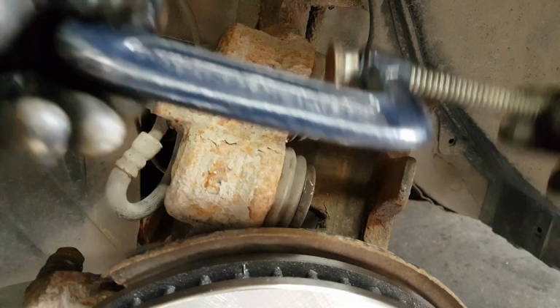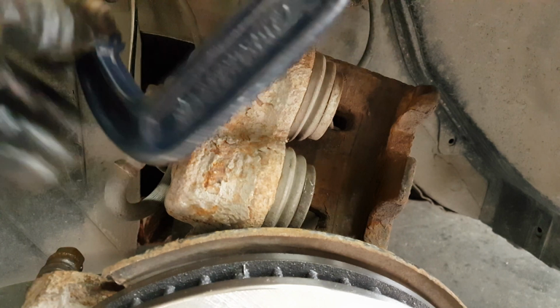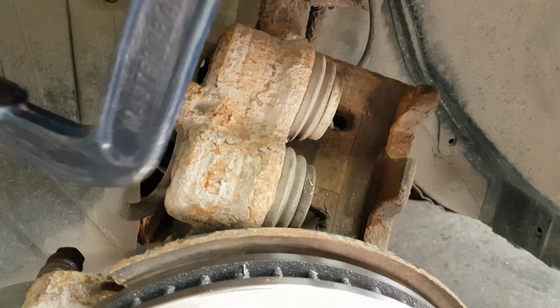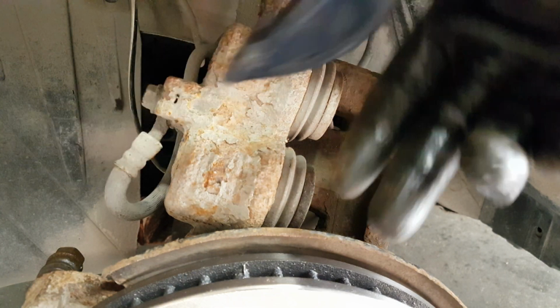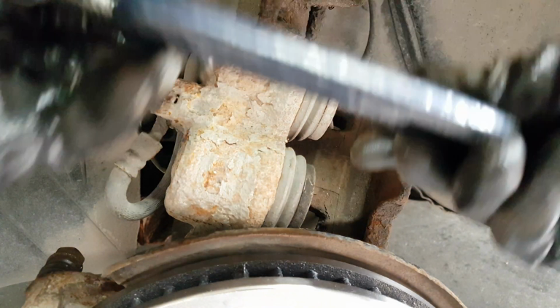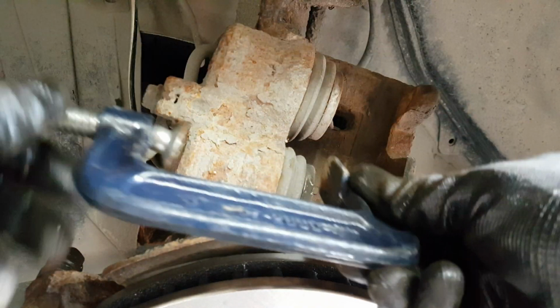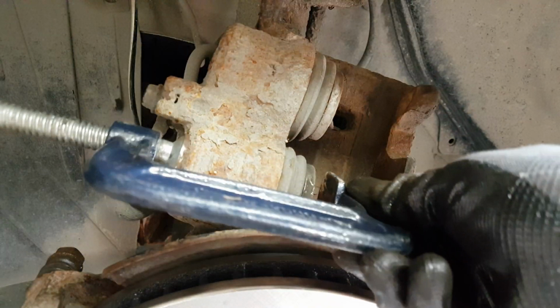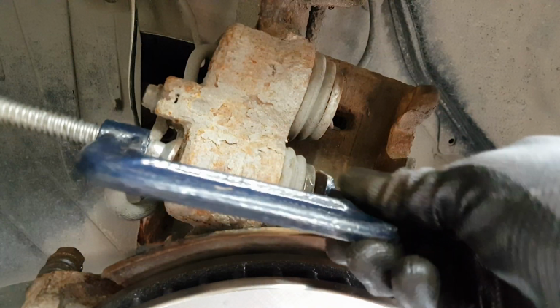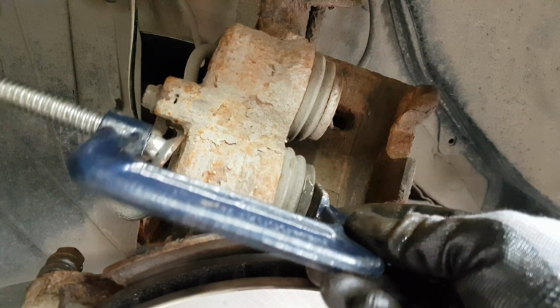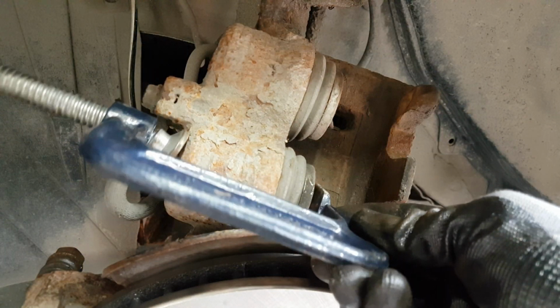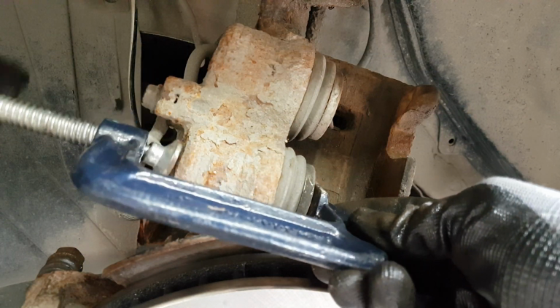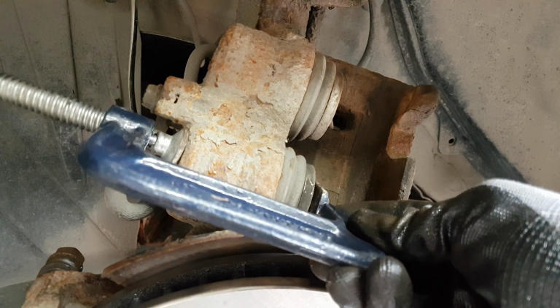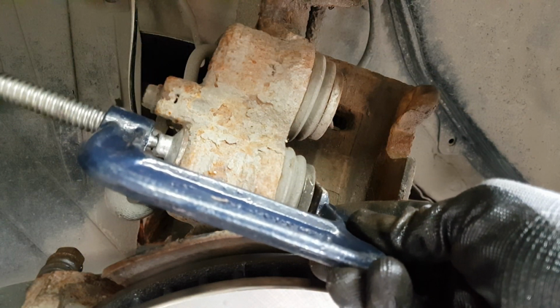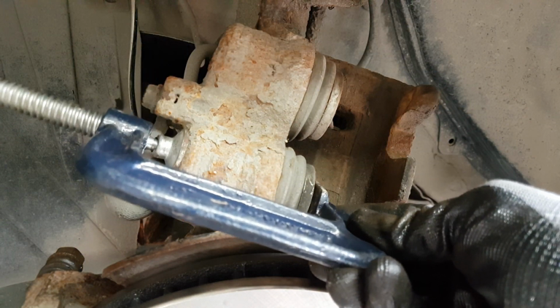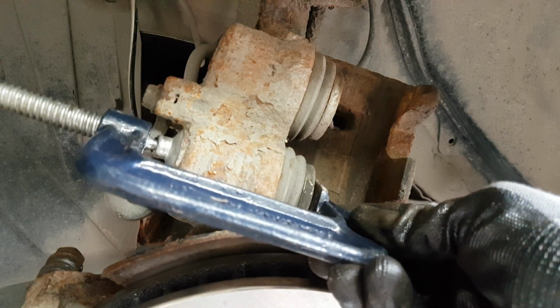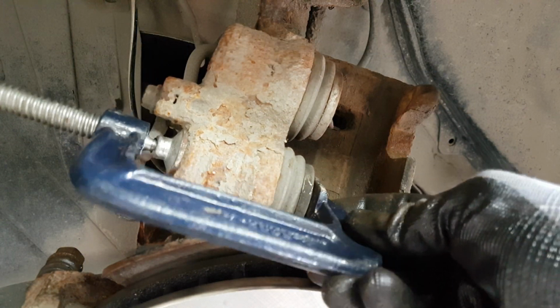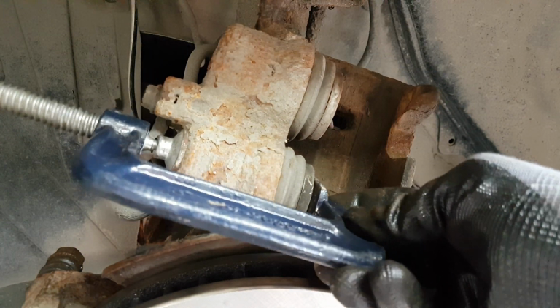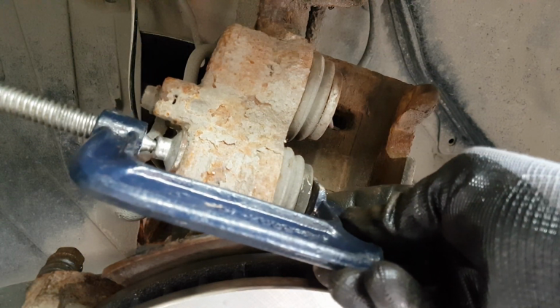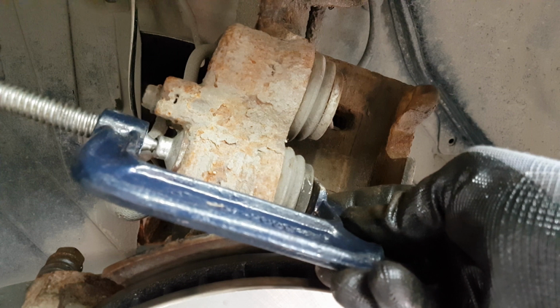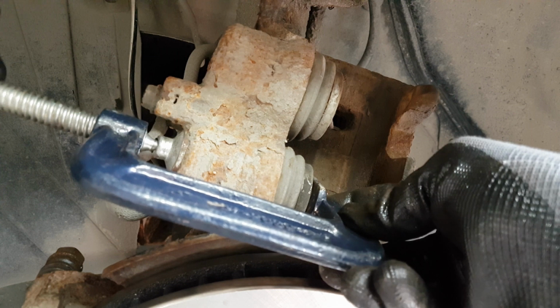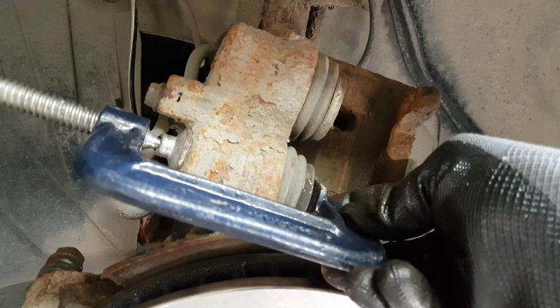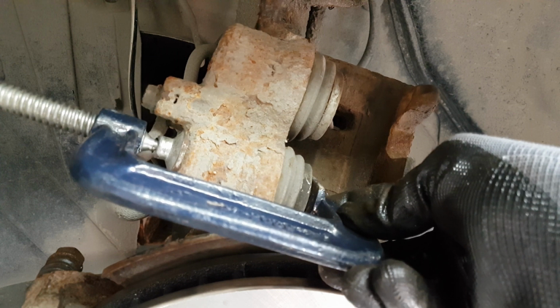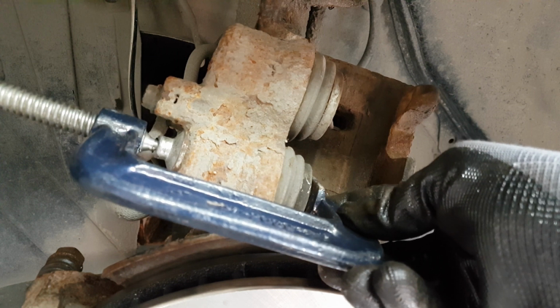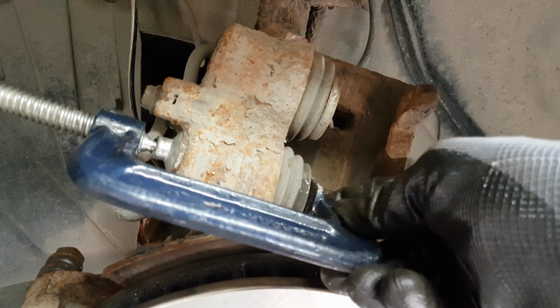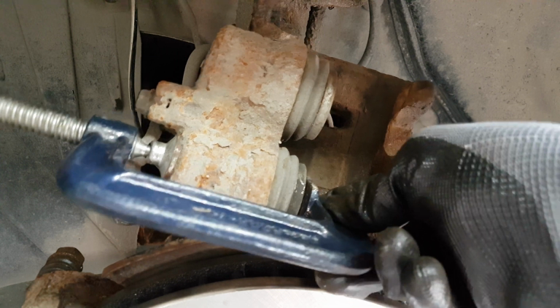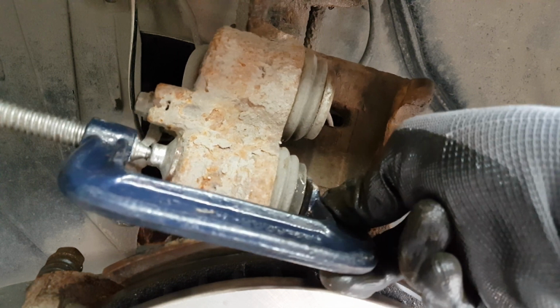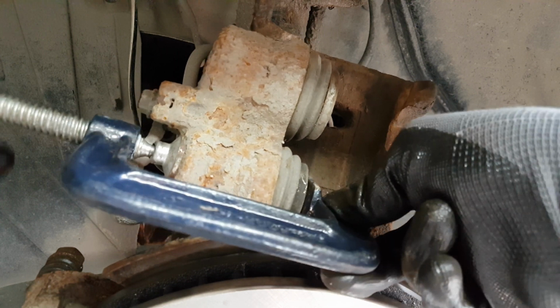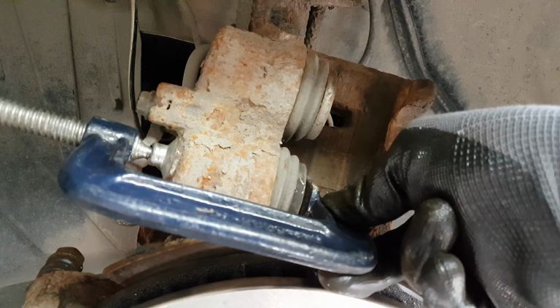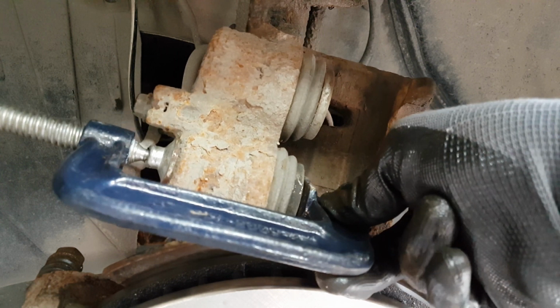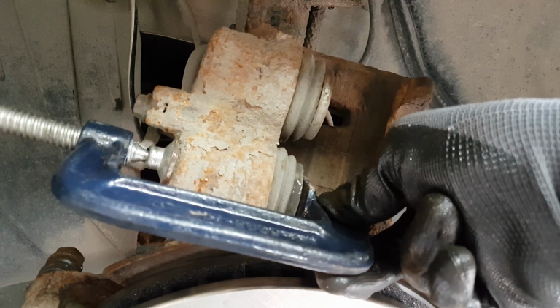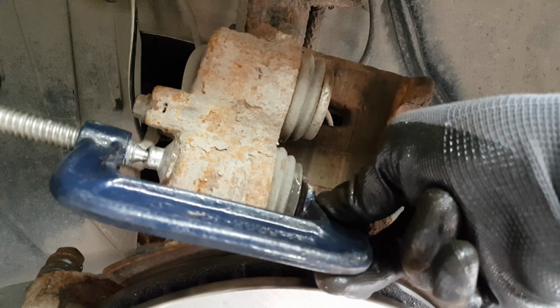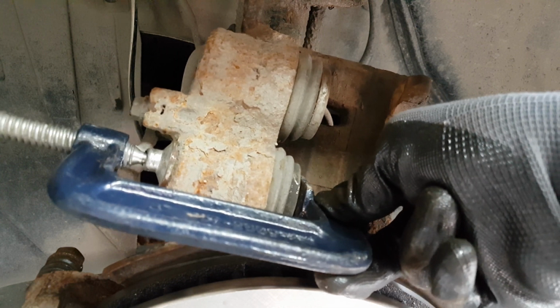You can use a specific tool to compress the caliper pistons, but here I'm using a C-clamp. You want to press them evenly. I could have used one of the old brake pads to press both pistons evenly with the C-clamp.